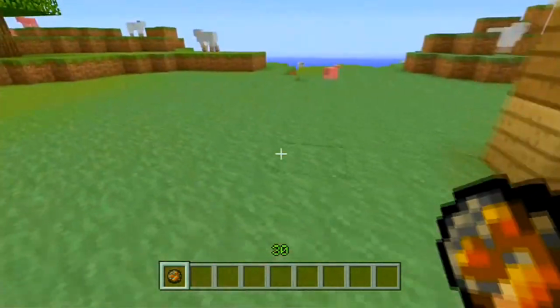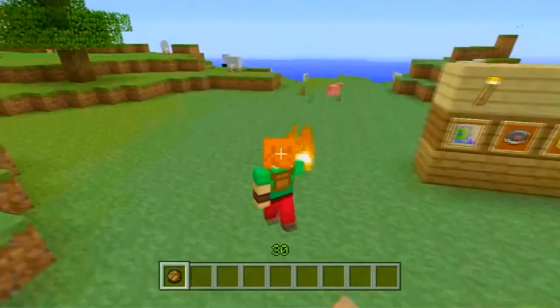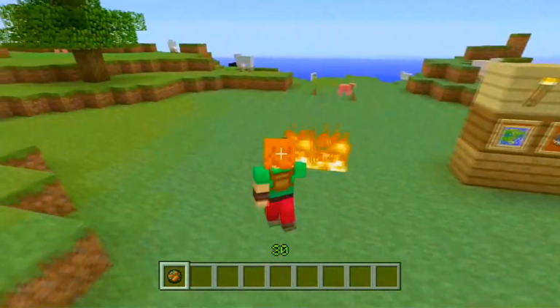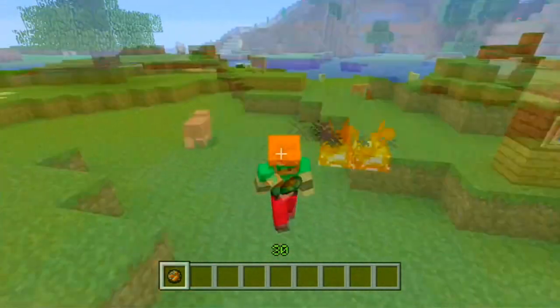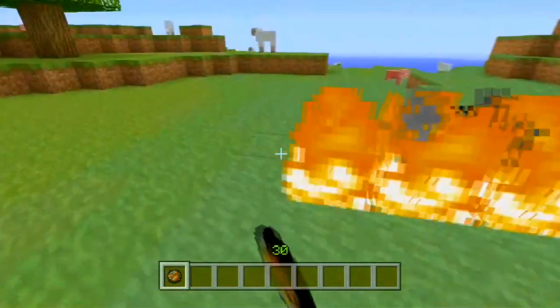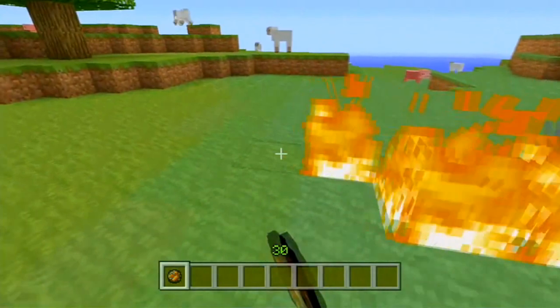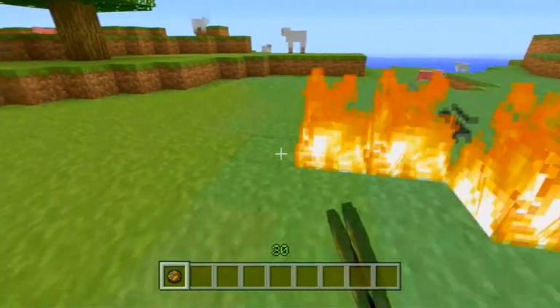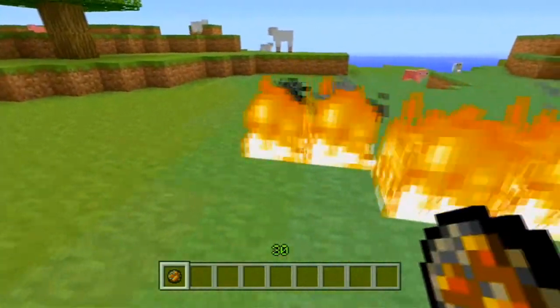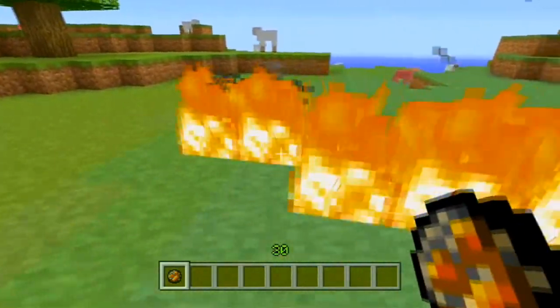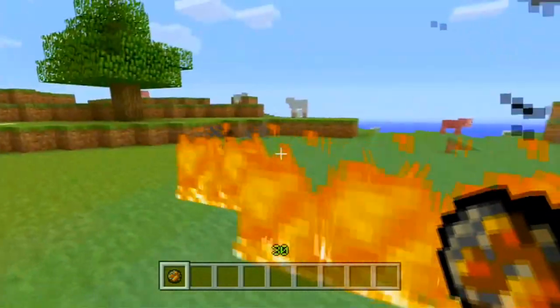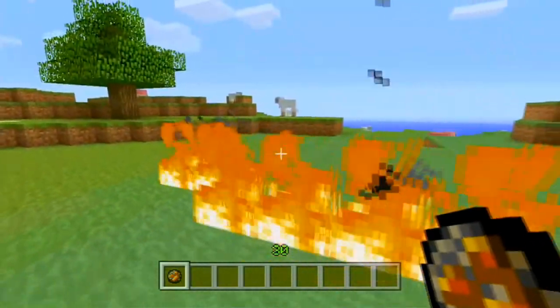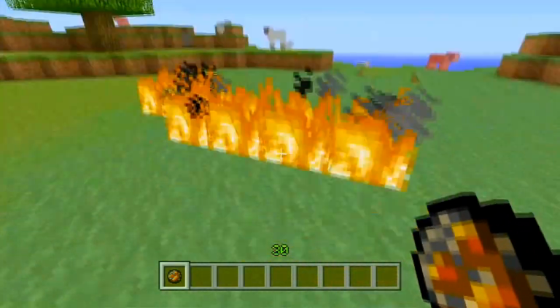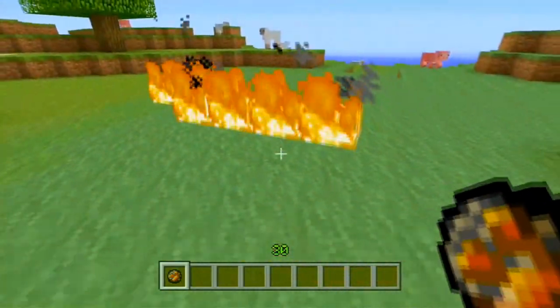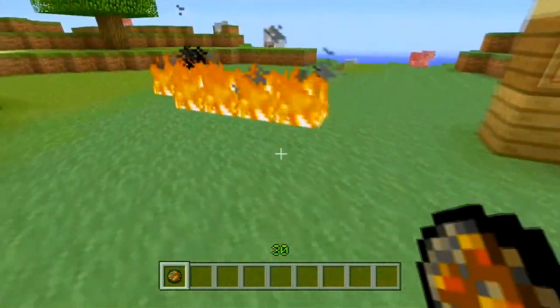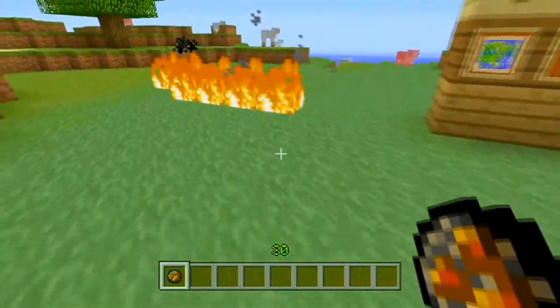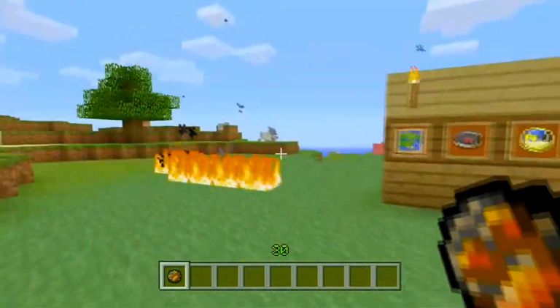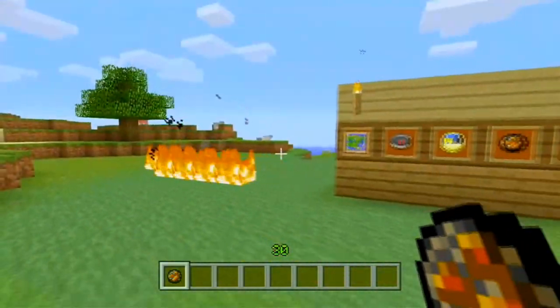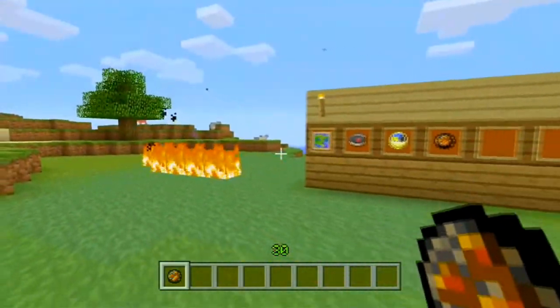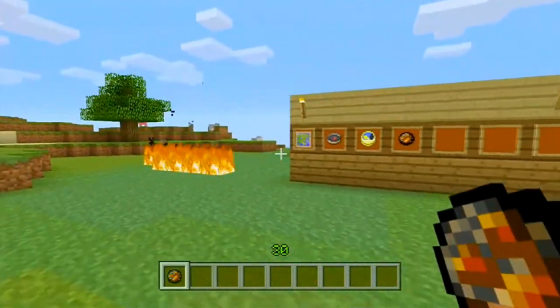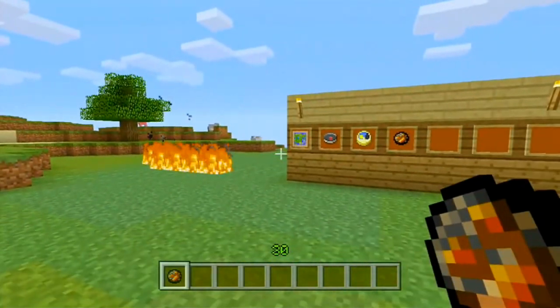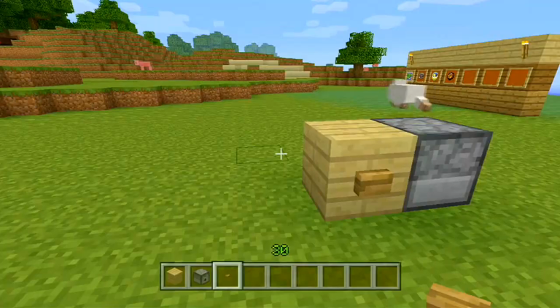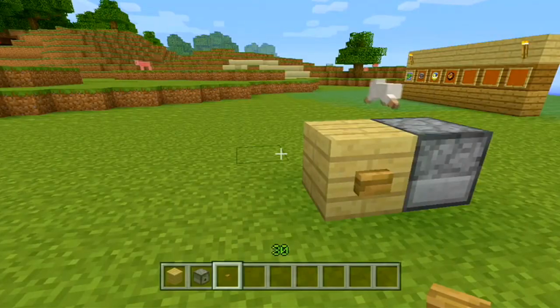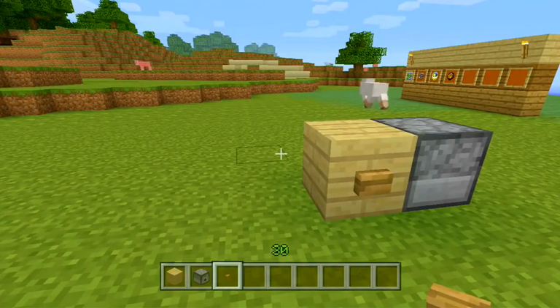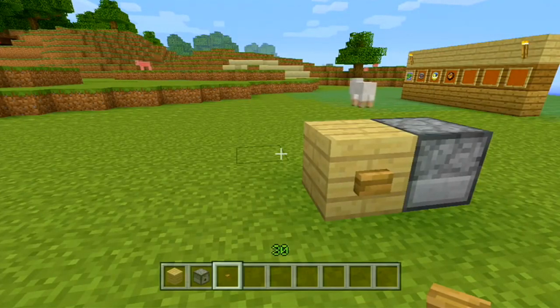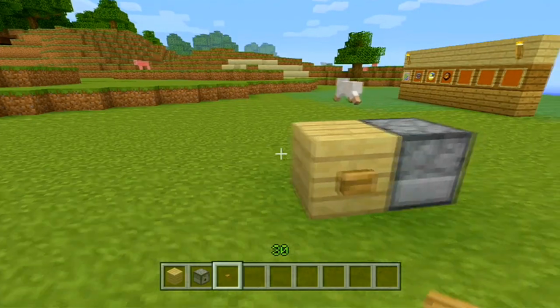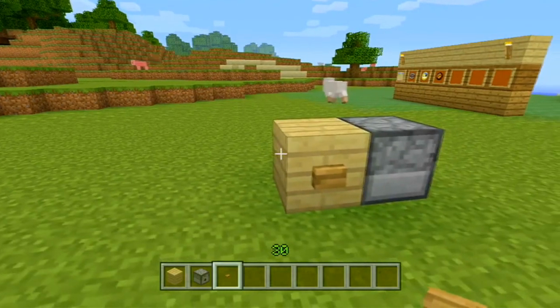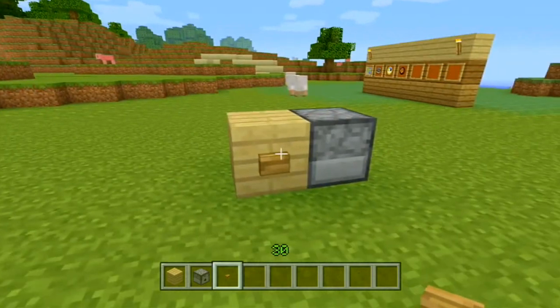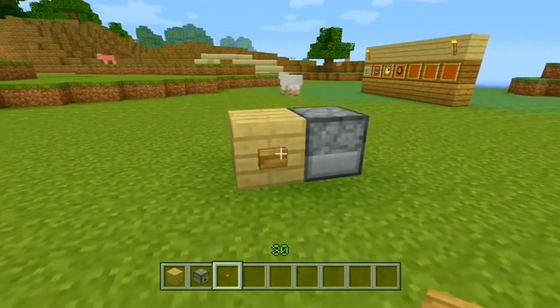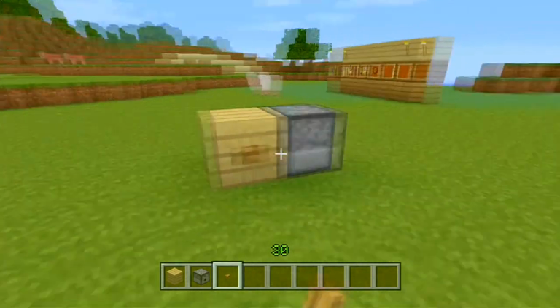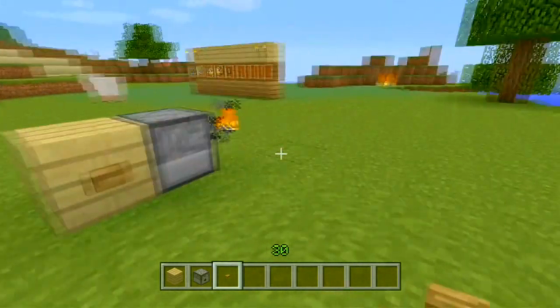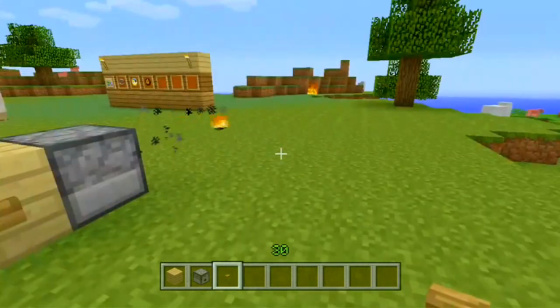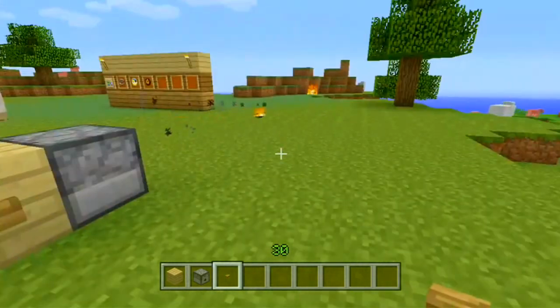Fire charges: all you gotta do is click left trigger and they light stuff on fire. Put them in a dispenser and you've got yourself a flamethrower.